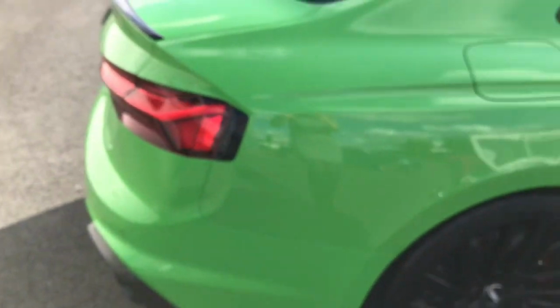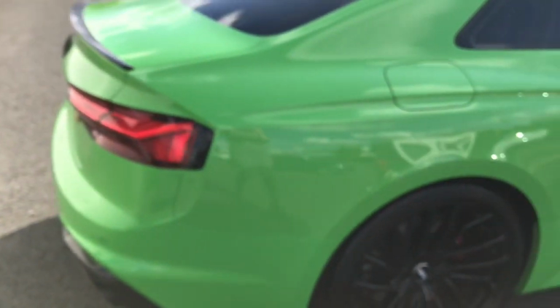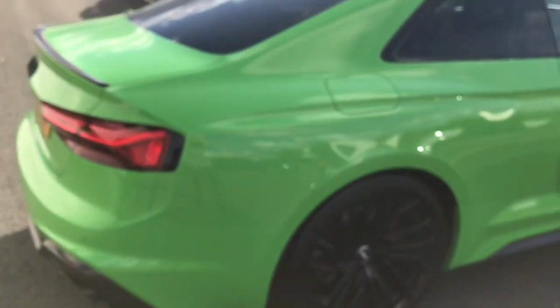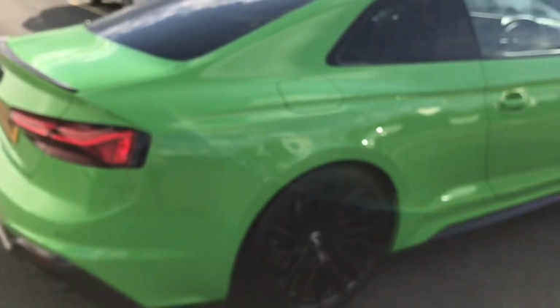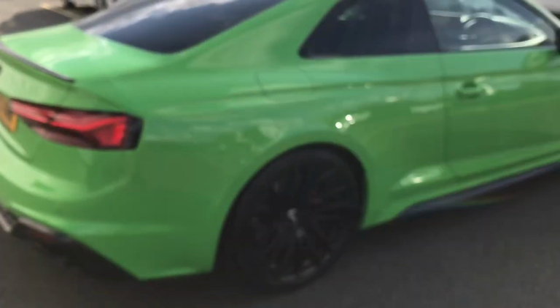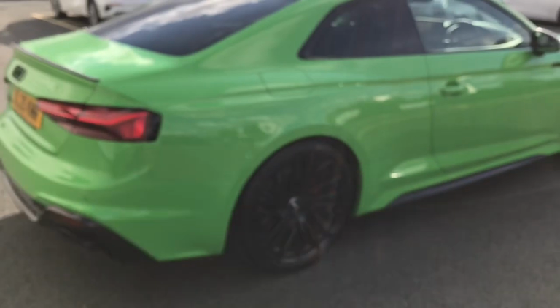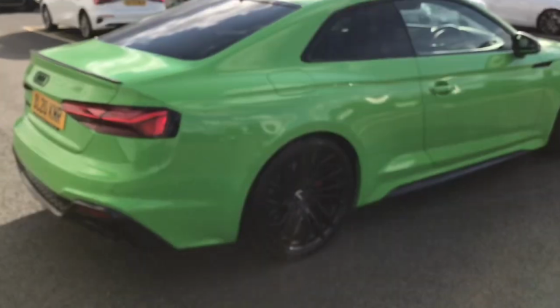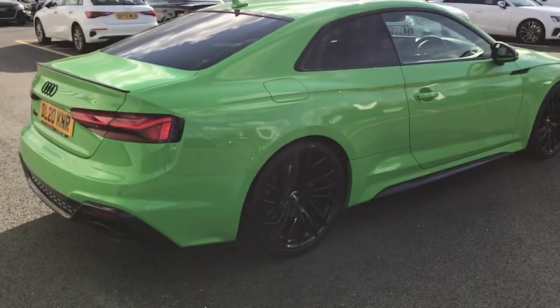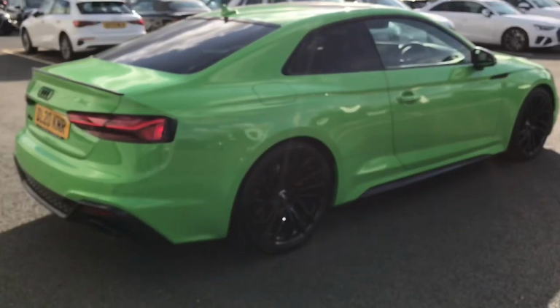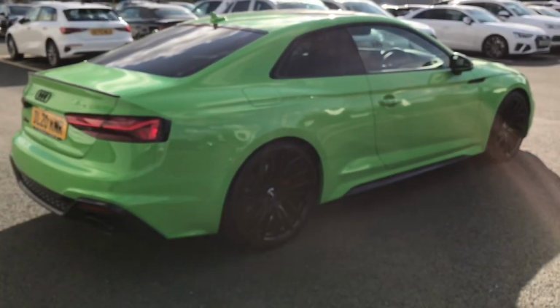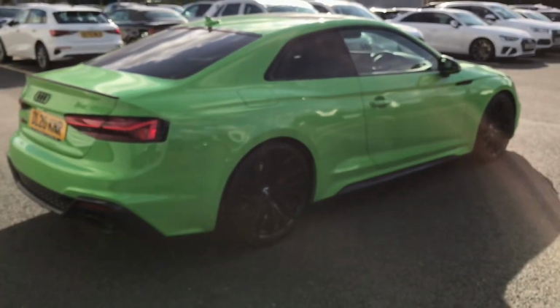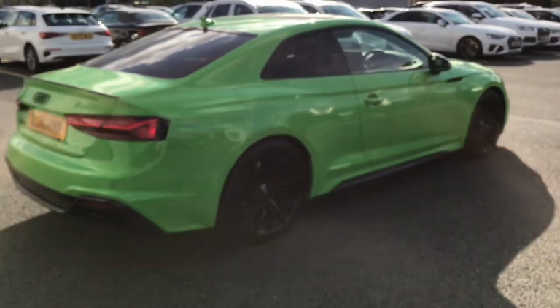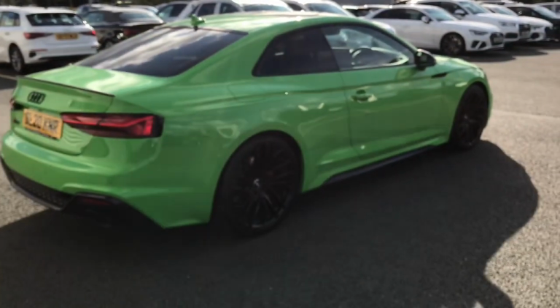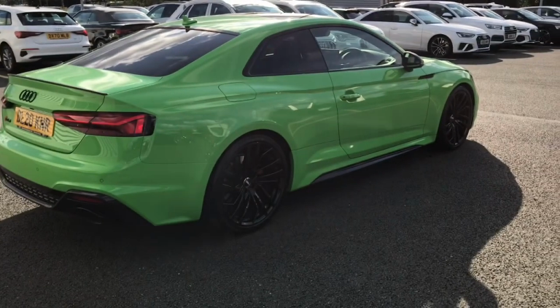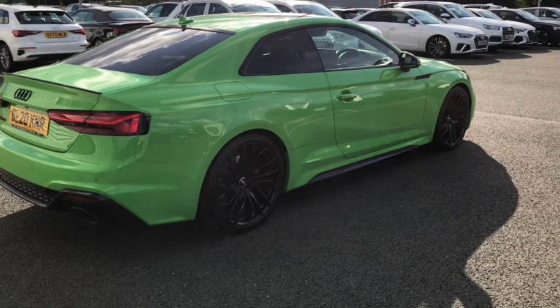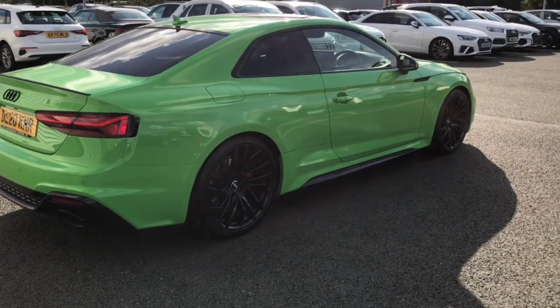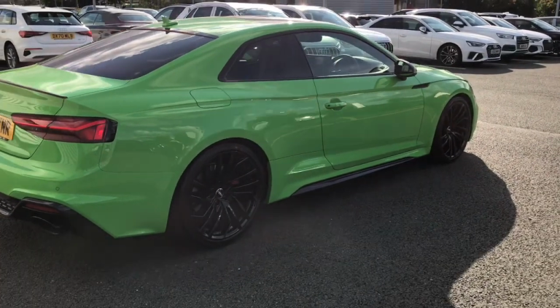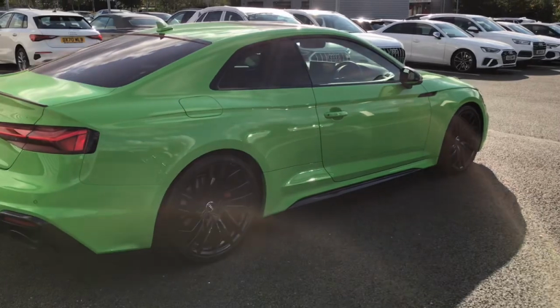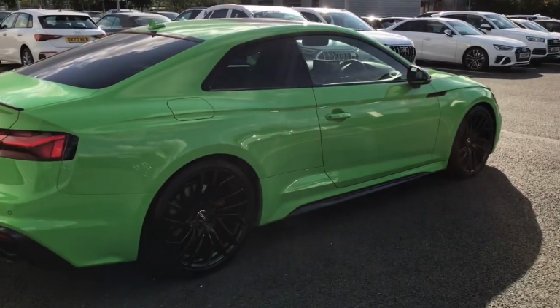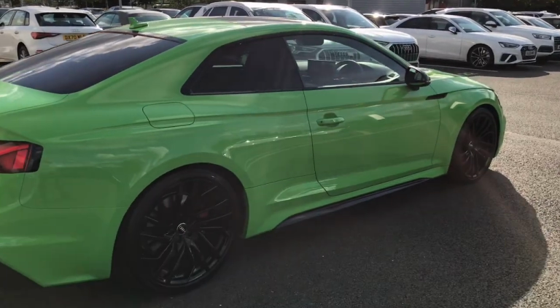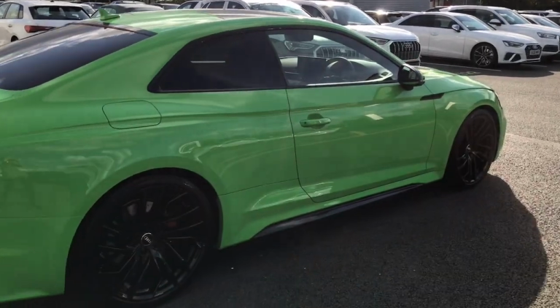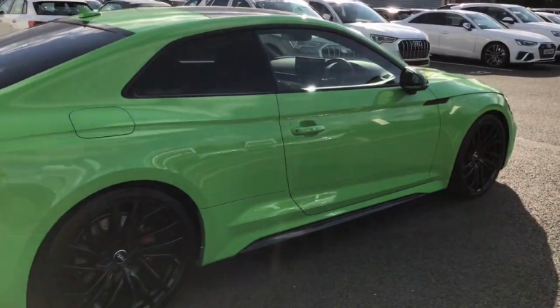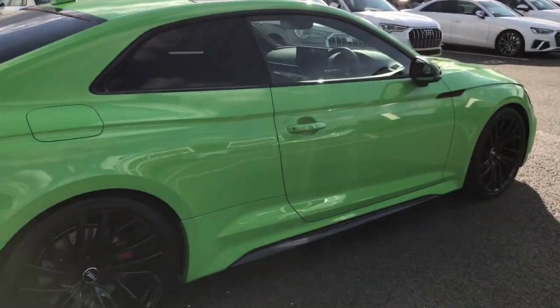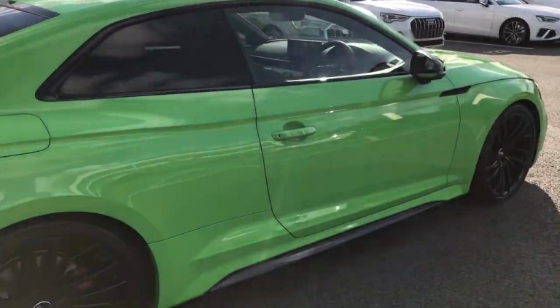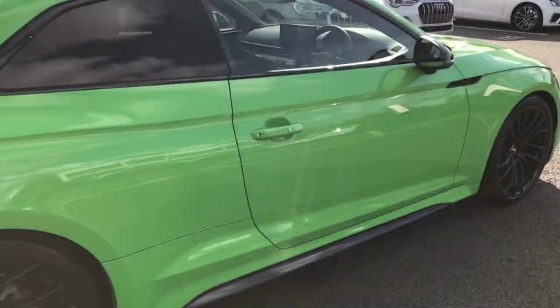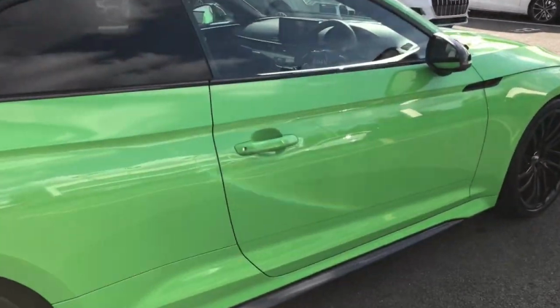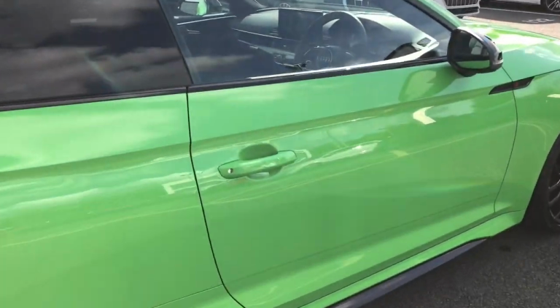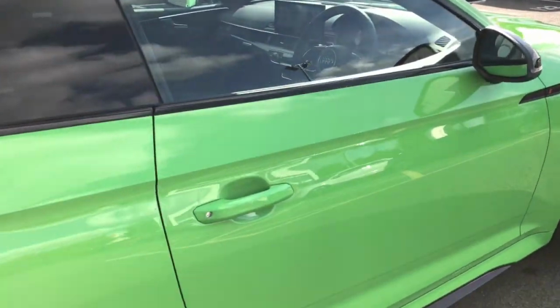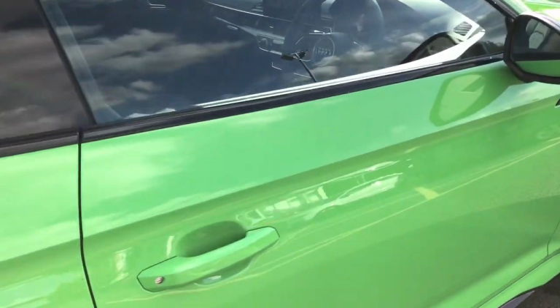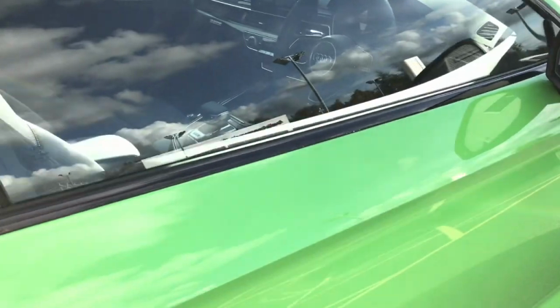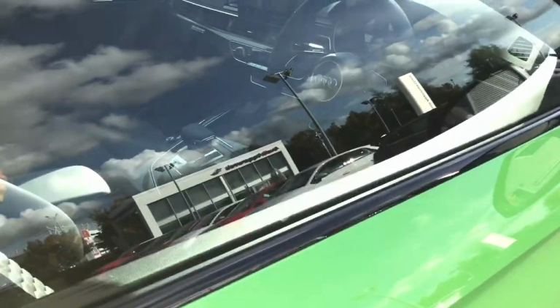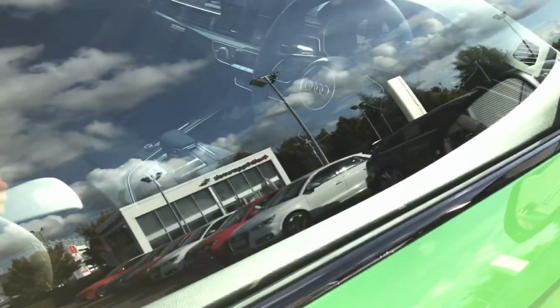This vehicle also features the RS model enhanced braking system with the multi-collision brake assist, and this is a Quattro Audi model with sports differential.